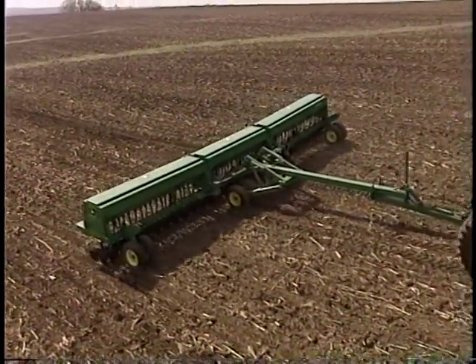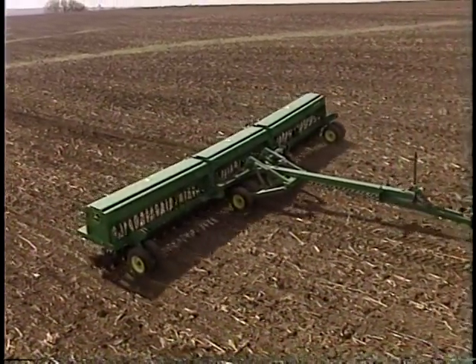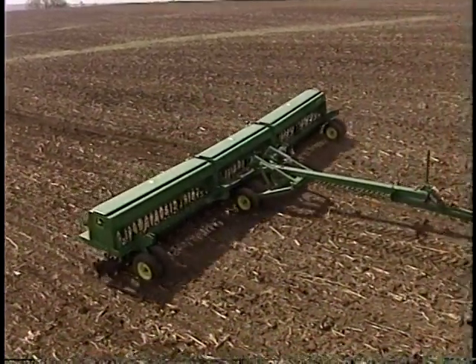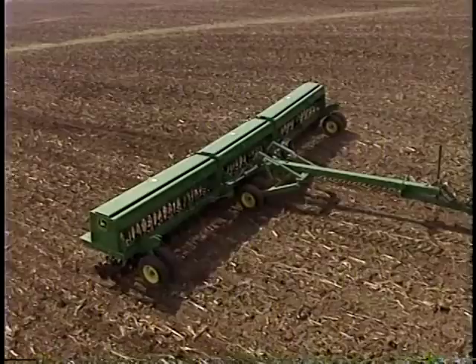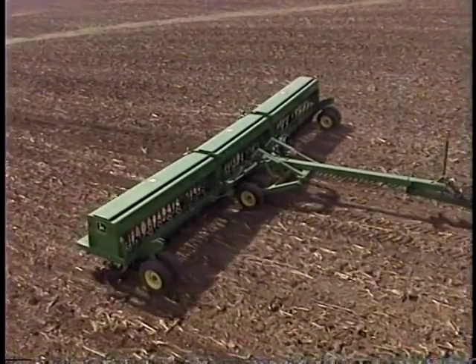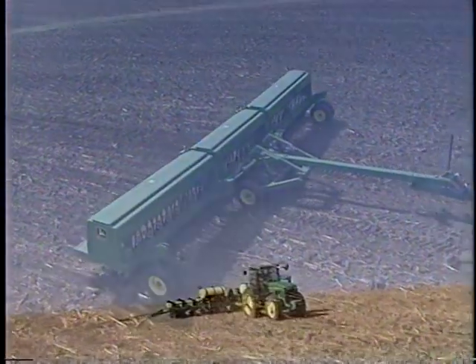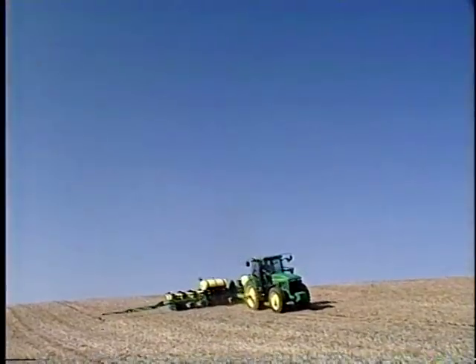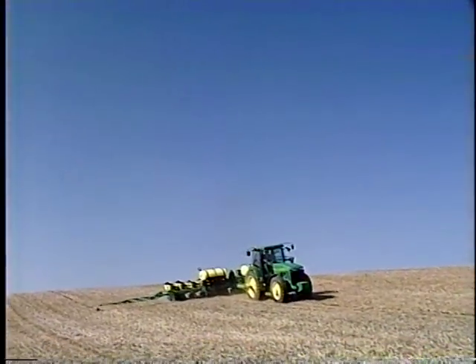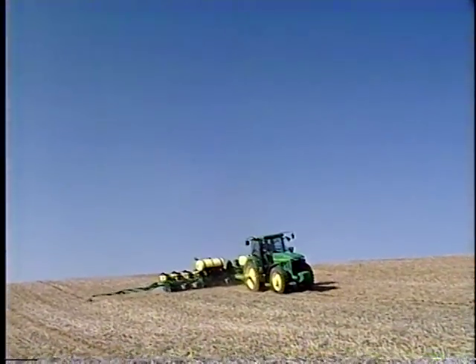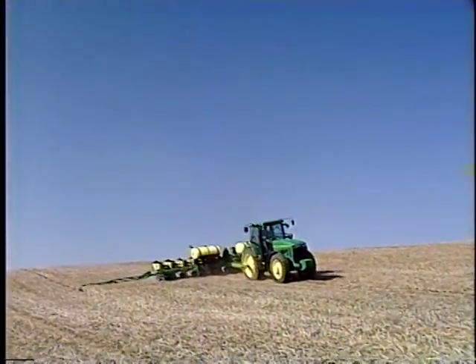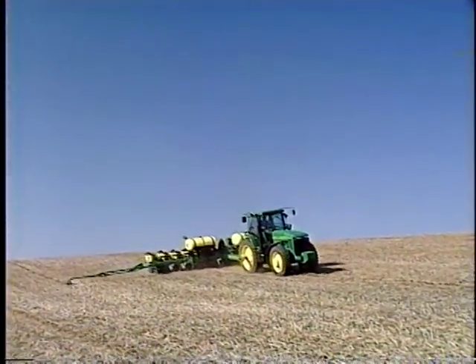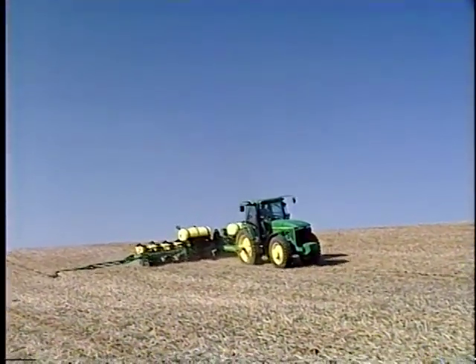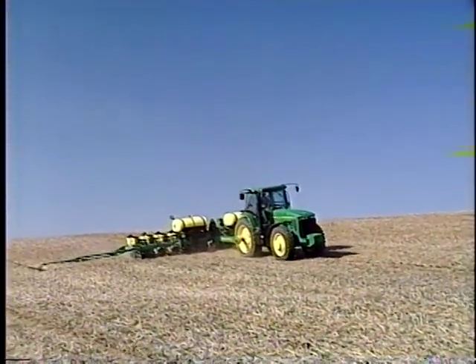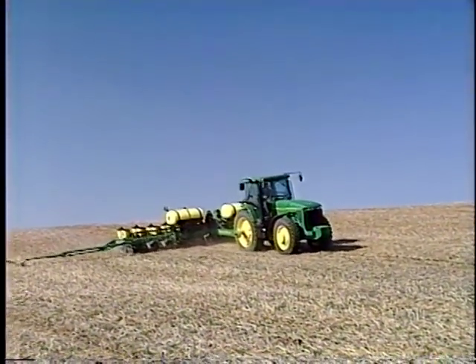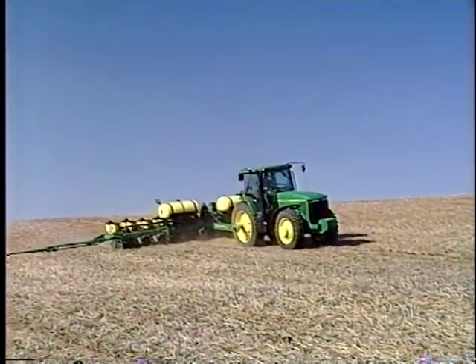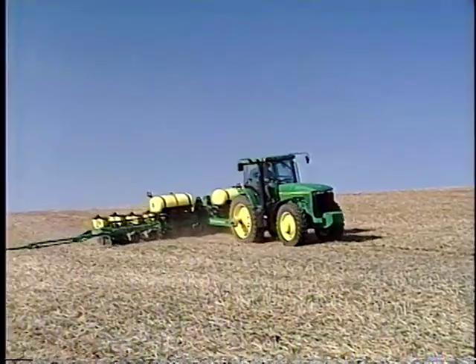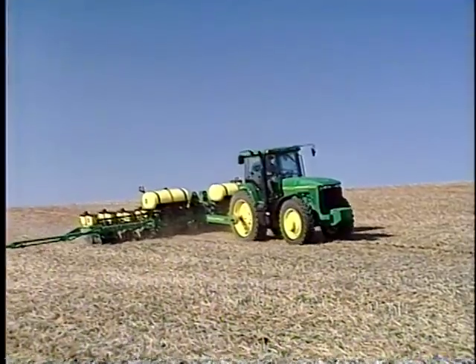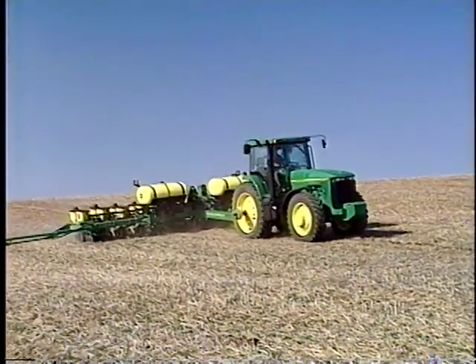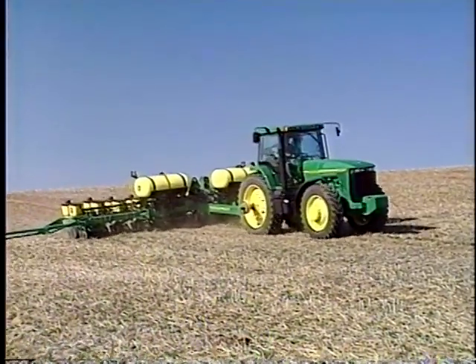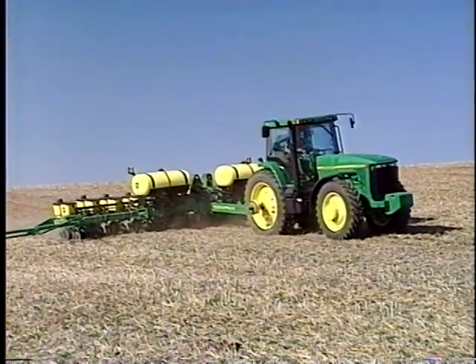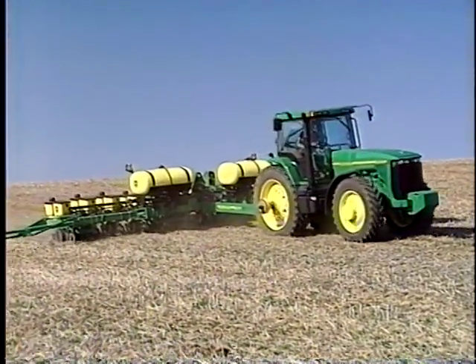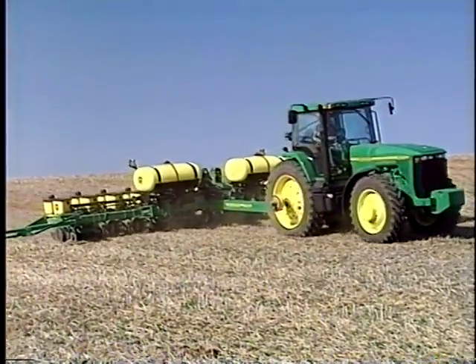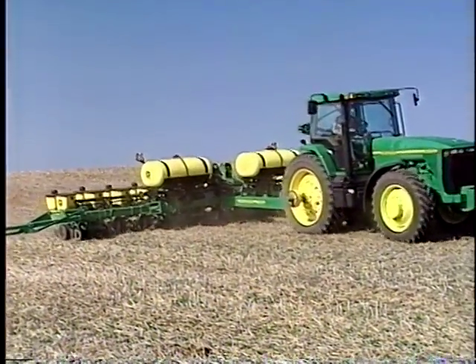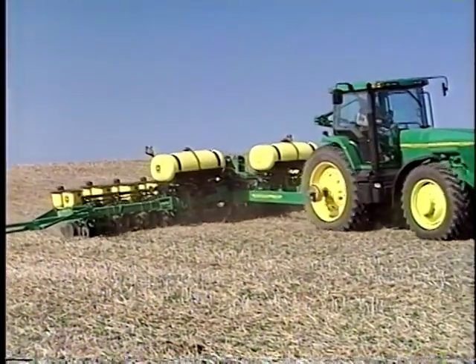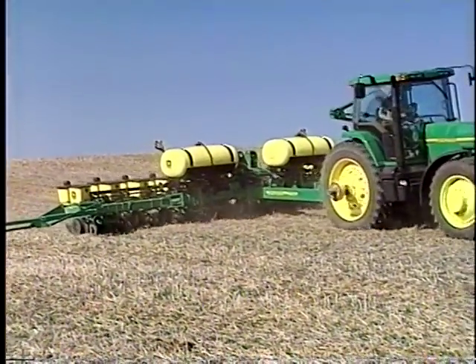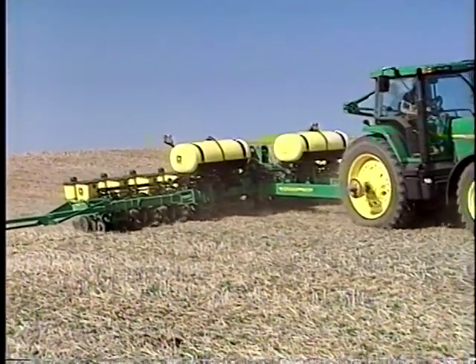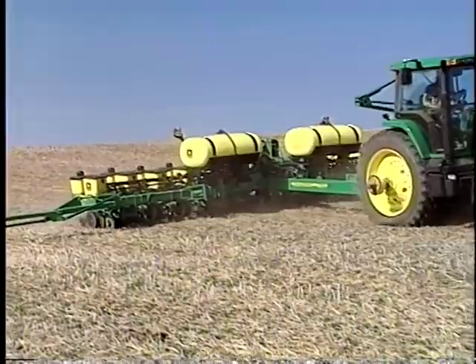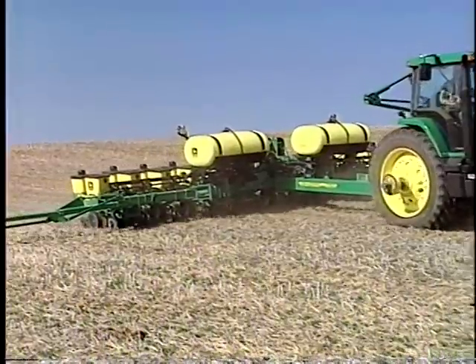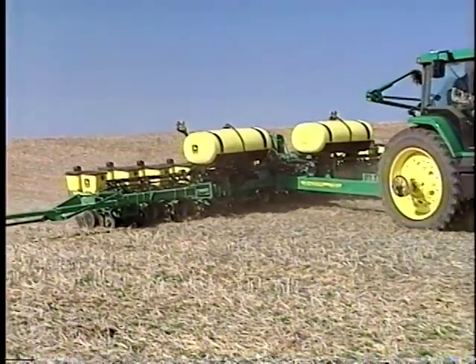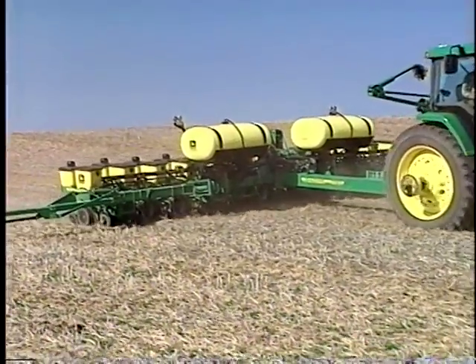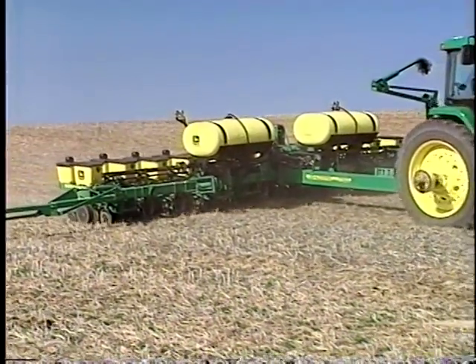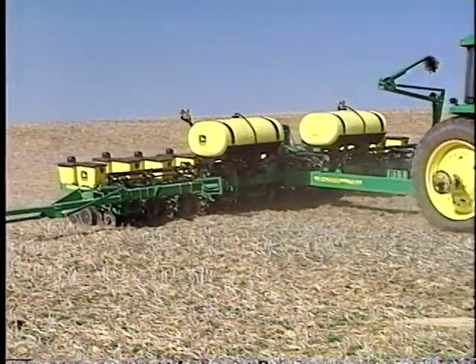This involves creating a seed bed which is firm and moist at desired seeding depth, covered by a layer of dry loose material. In no-till, the surface soil layer is always firm and can be quite moist to wet at times. If attempts are made to use the same seed opener designs as with conventional tillage, failure occurs for numerous reasons.